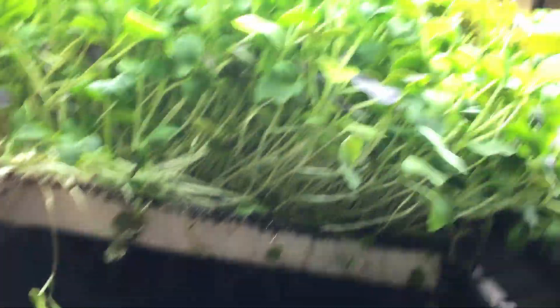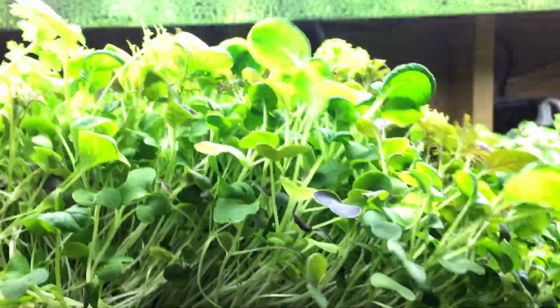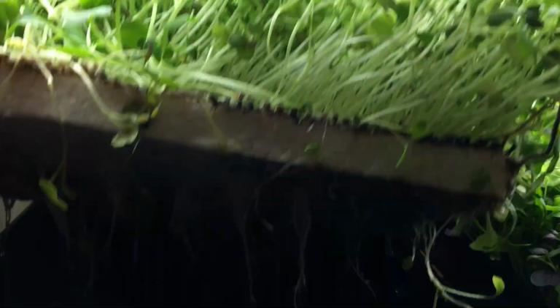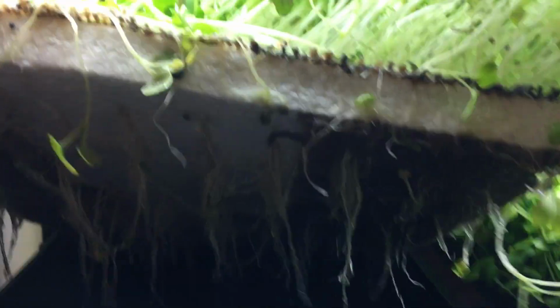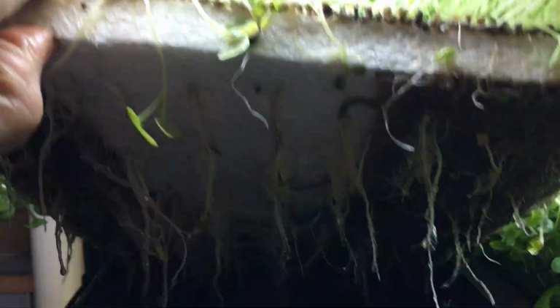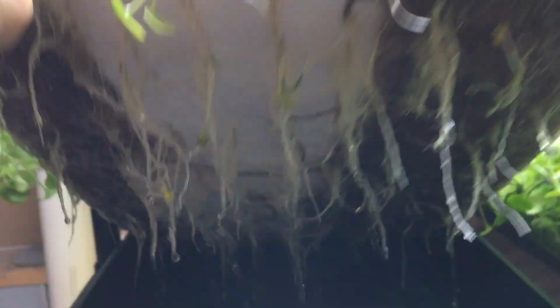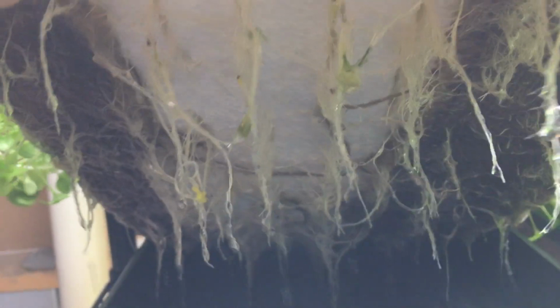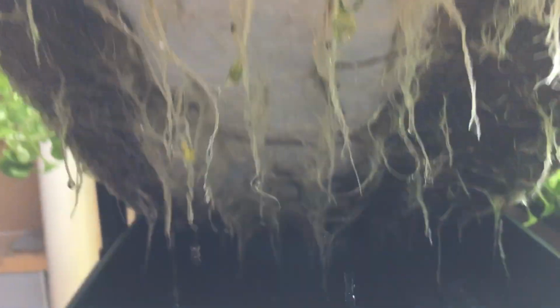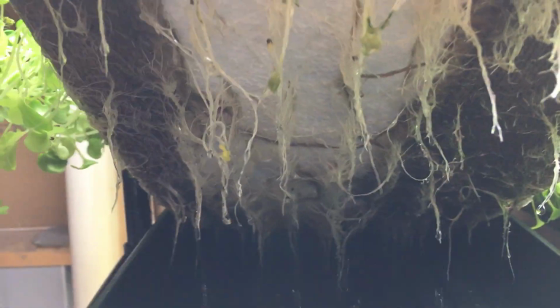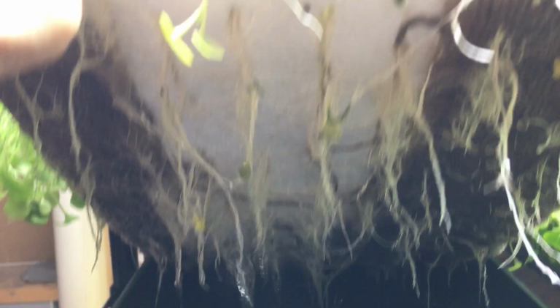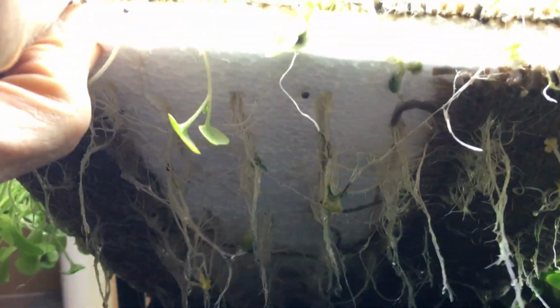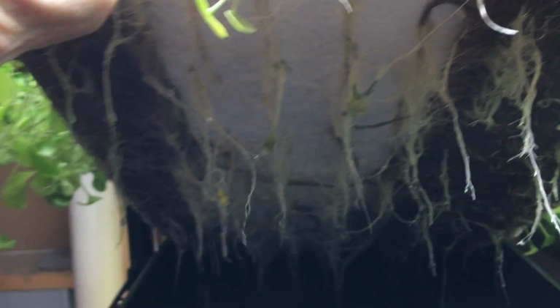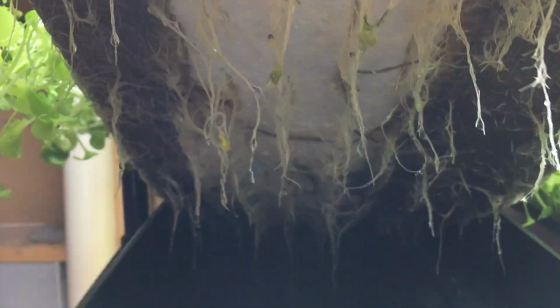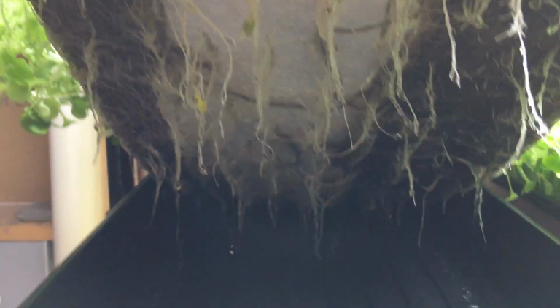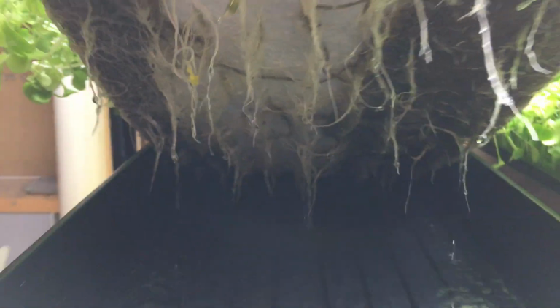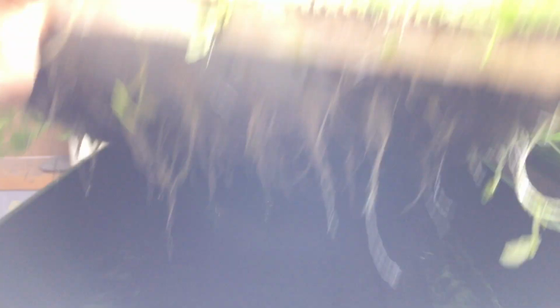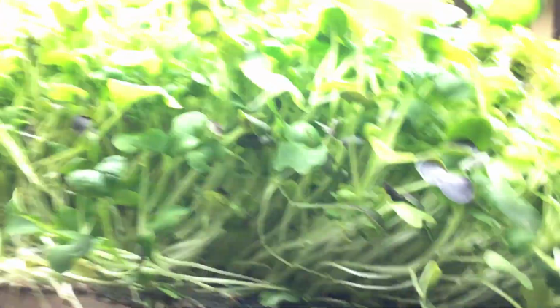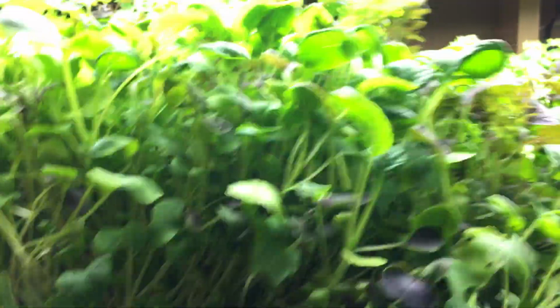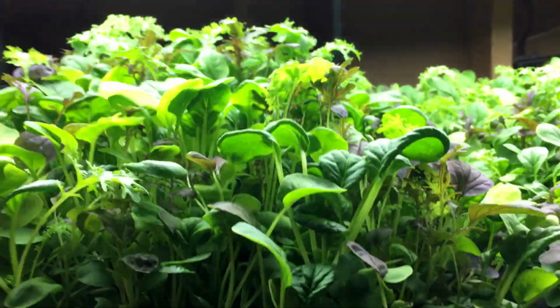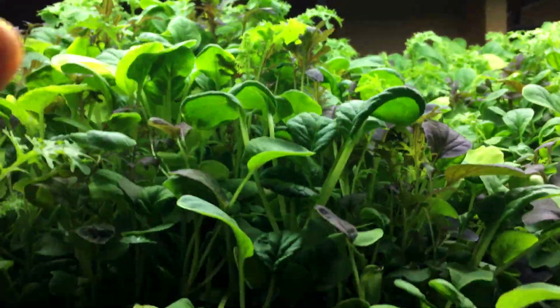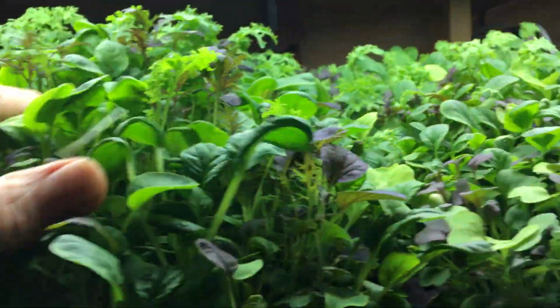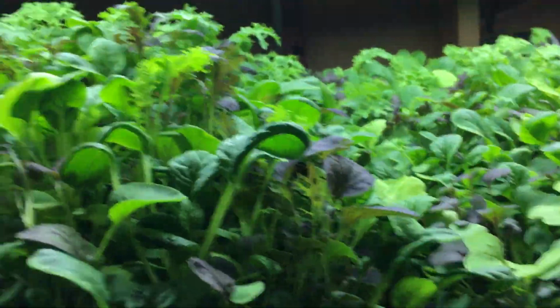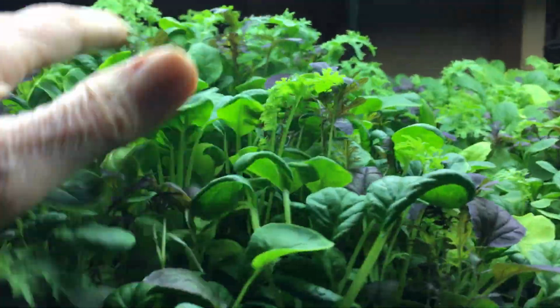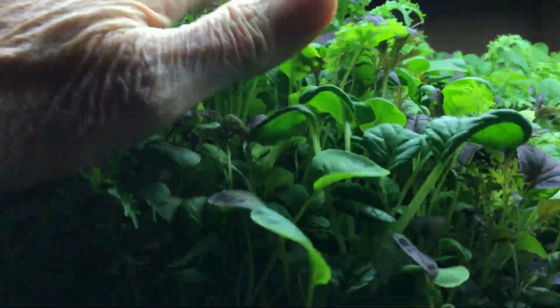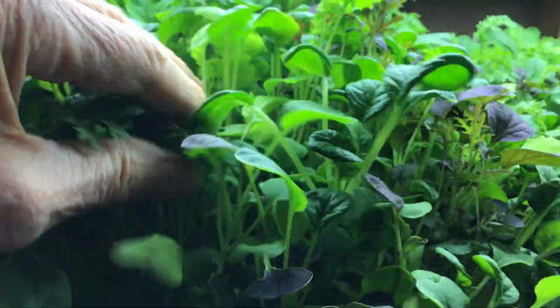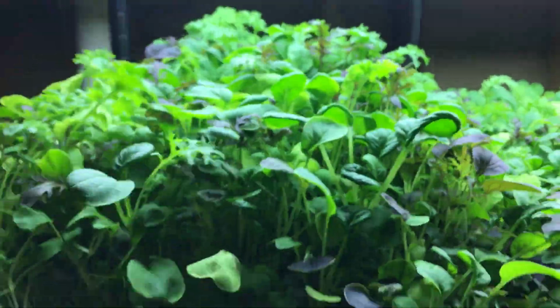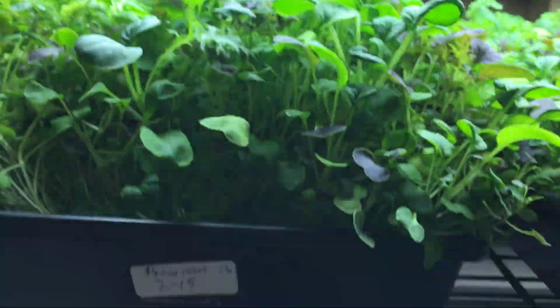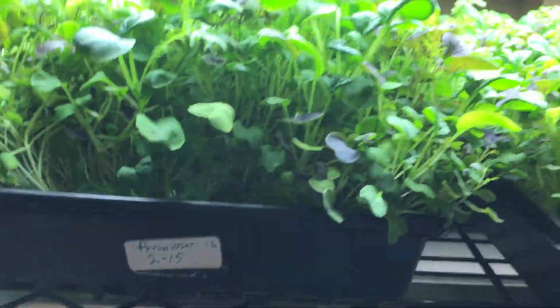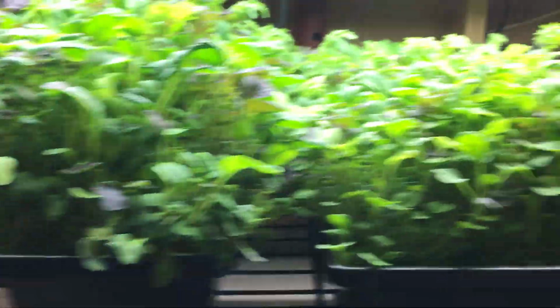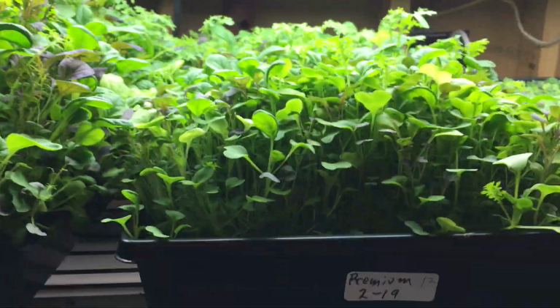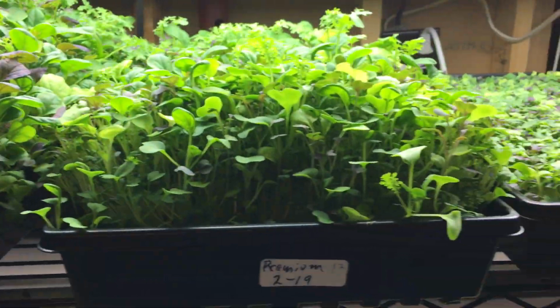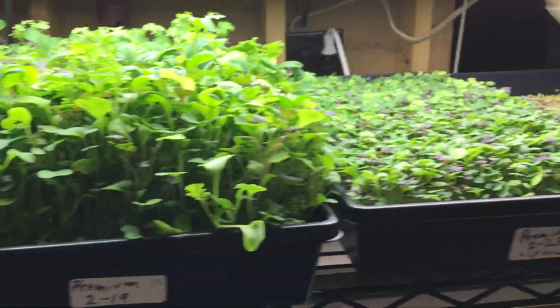There you can see the roots coming down through into the nutrient. Very healthy, very nice, healthy, delicious greens.